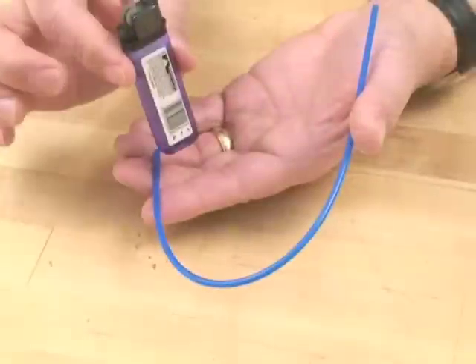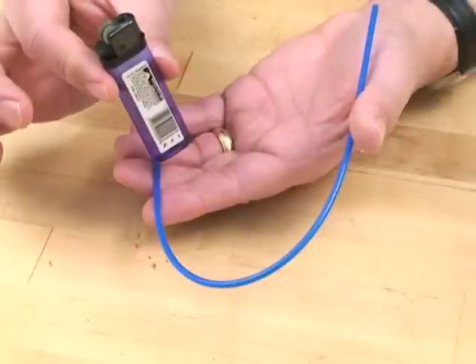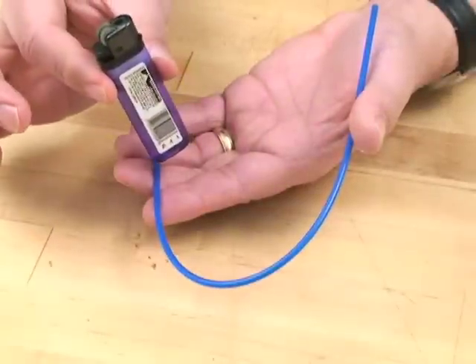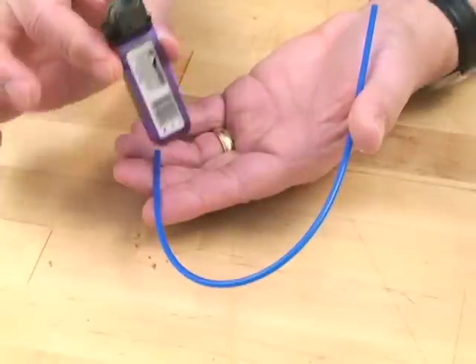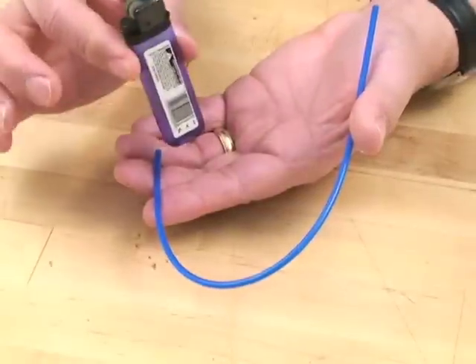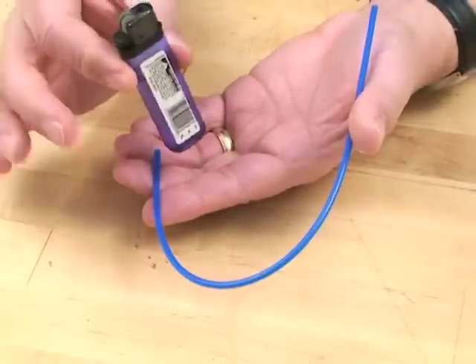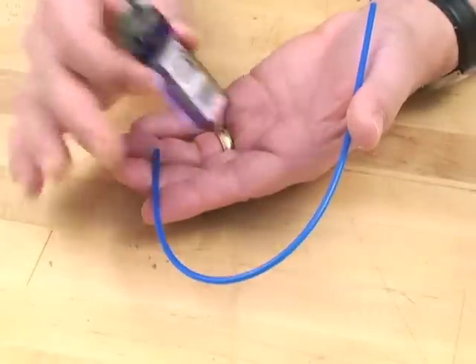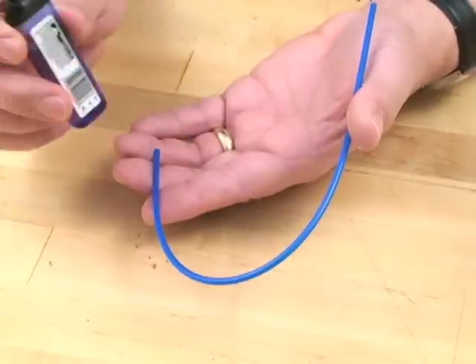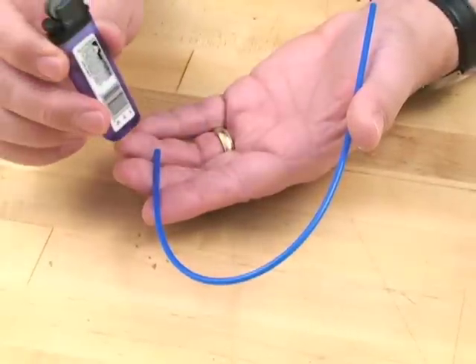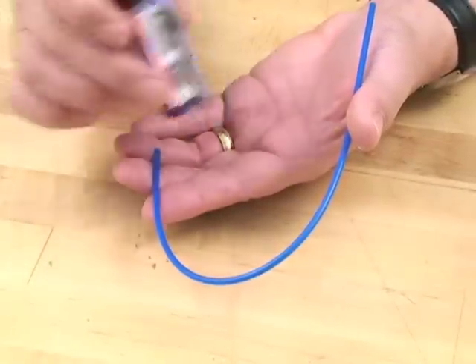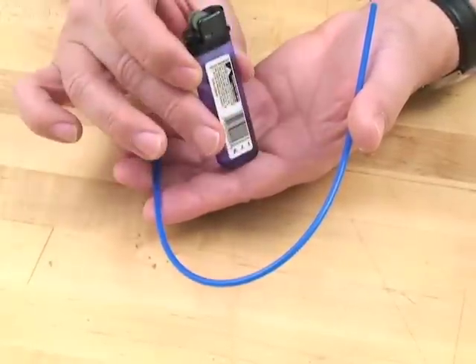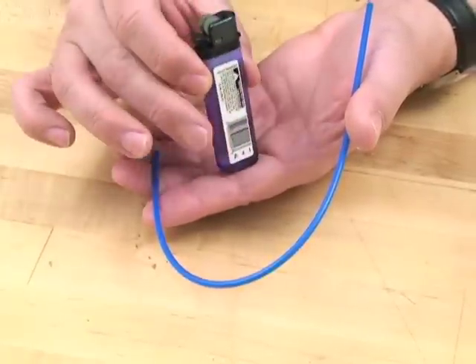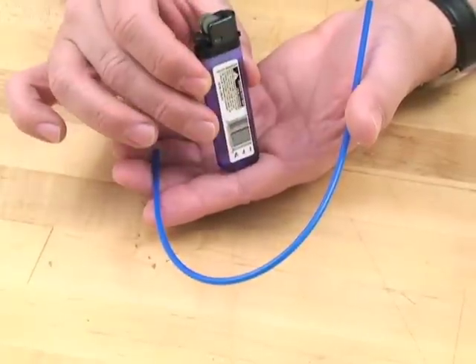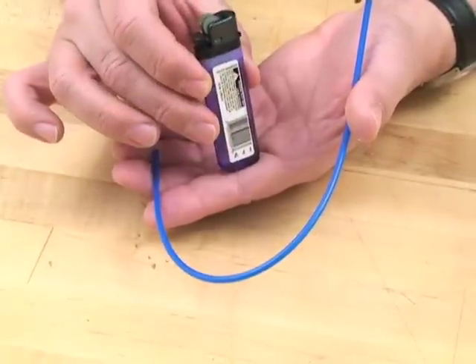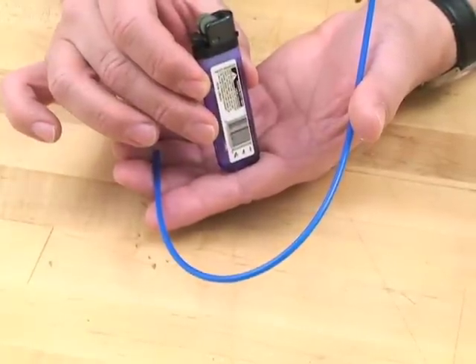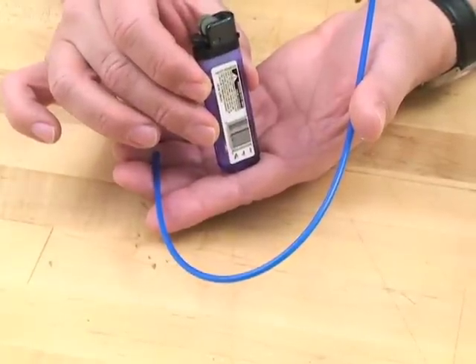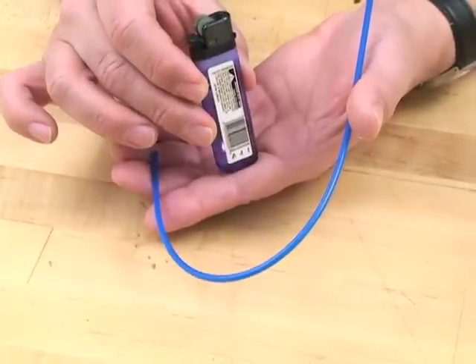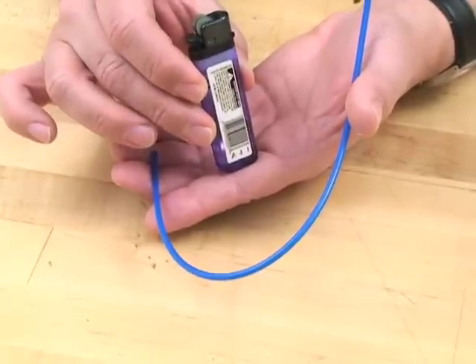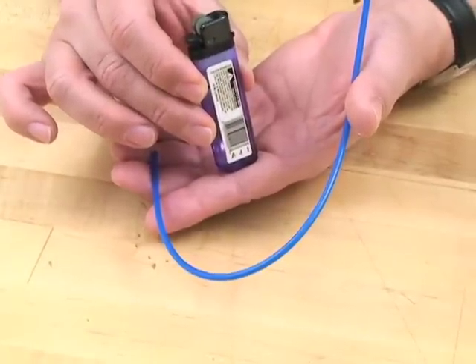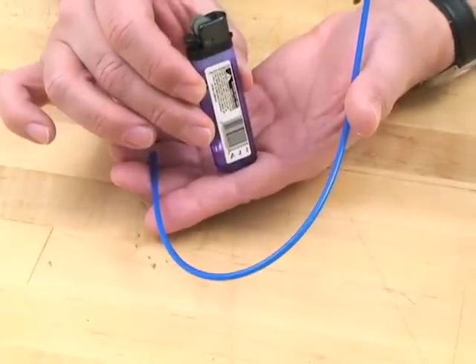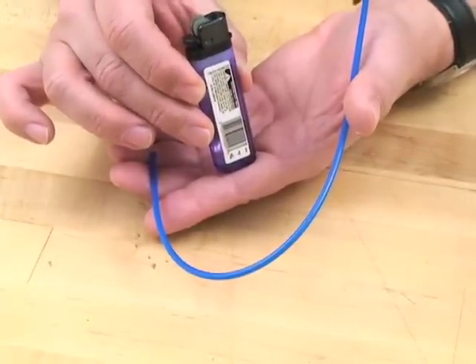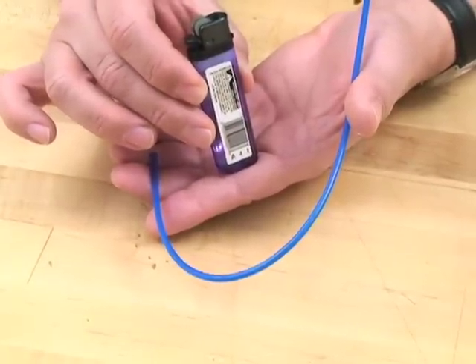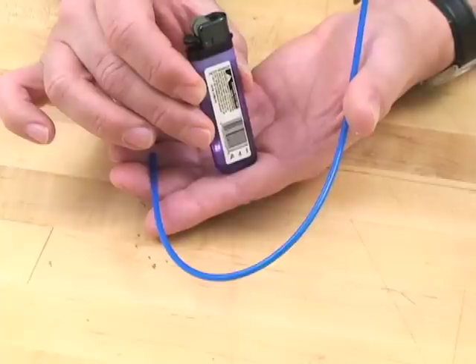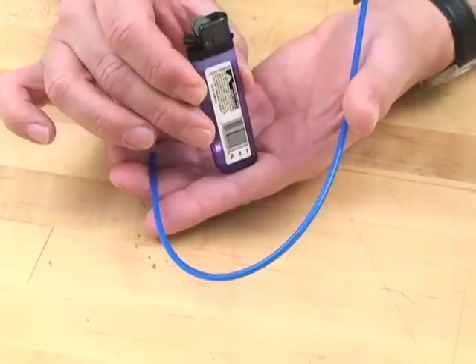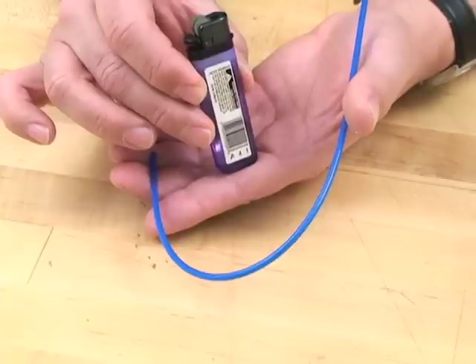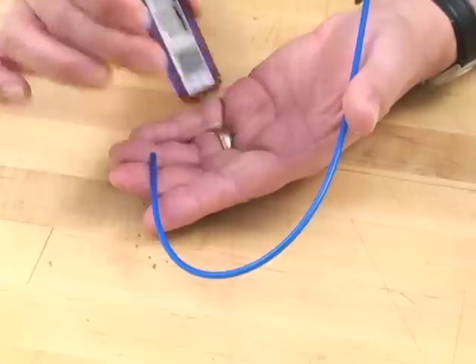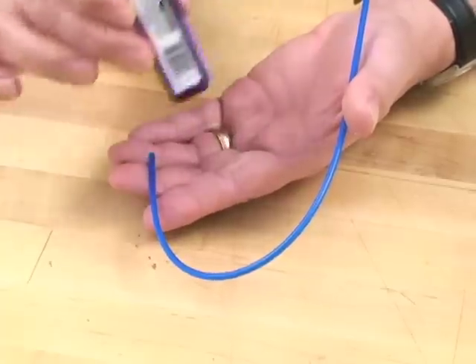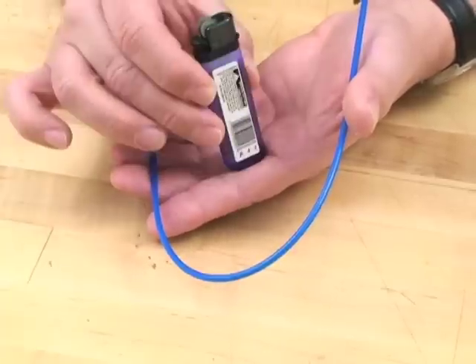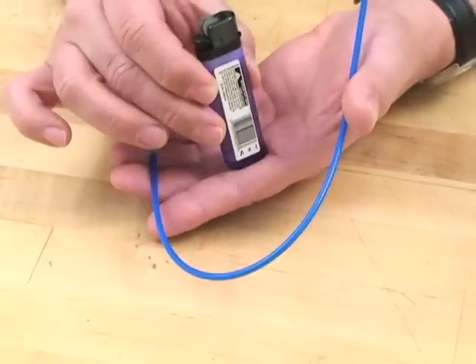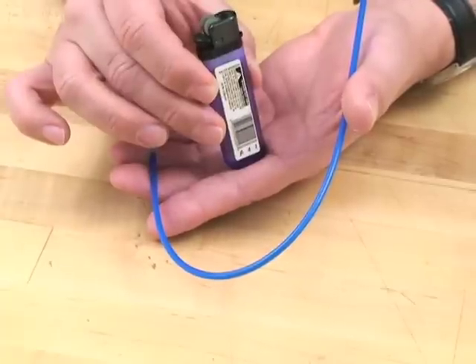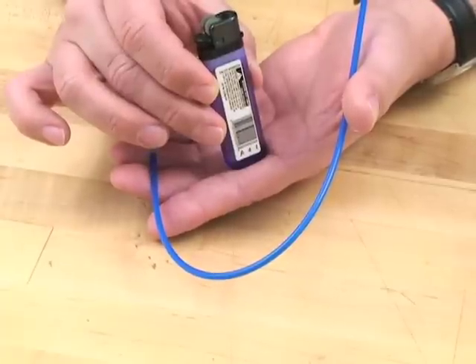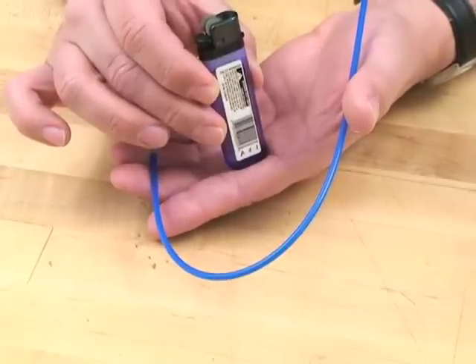To properly bend the tube, we'll use a lighter to soften the plastic. Now if you're wondering whether or not you need to ask permission to use a lighter, that means you do need to ask permission to use a lighter. So check with your mom and dad or have them help you out first.